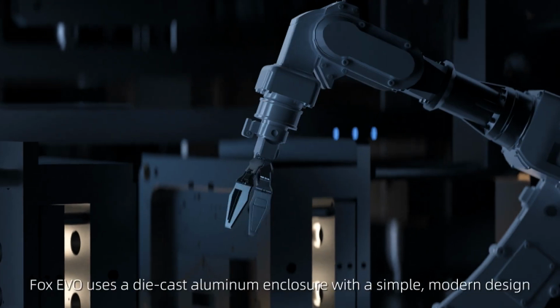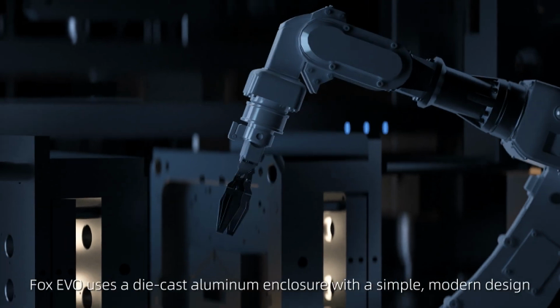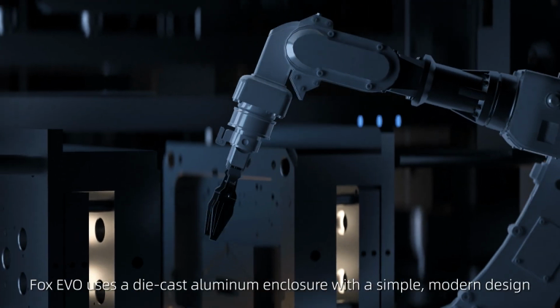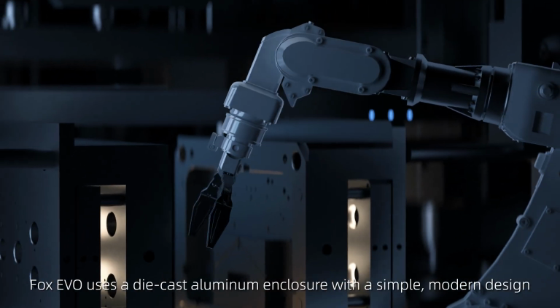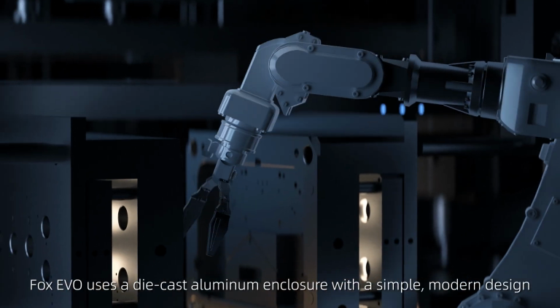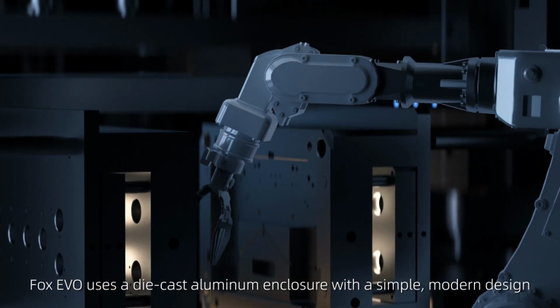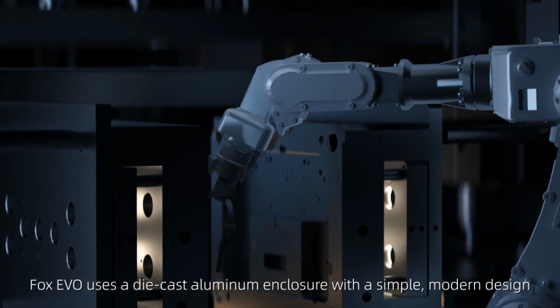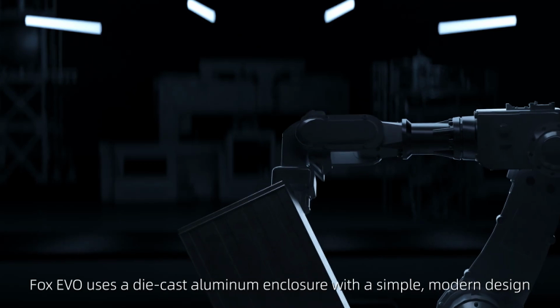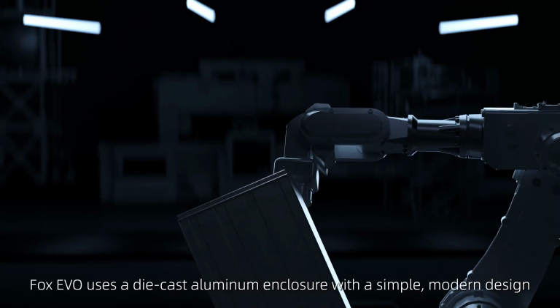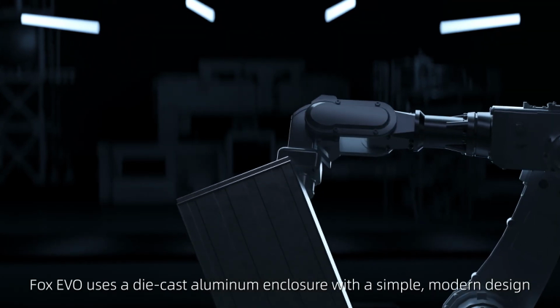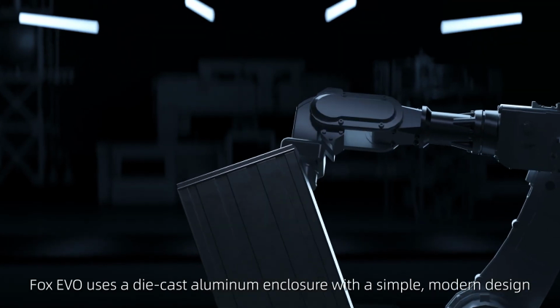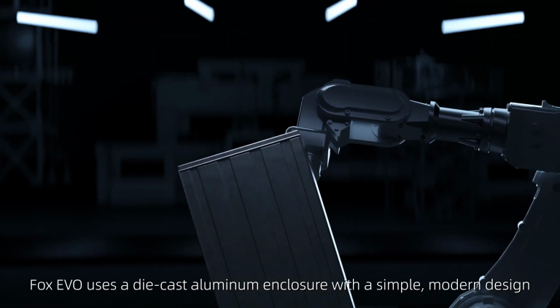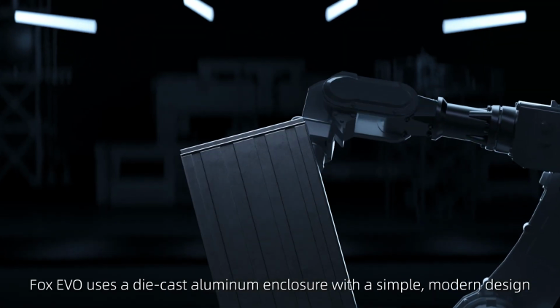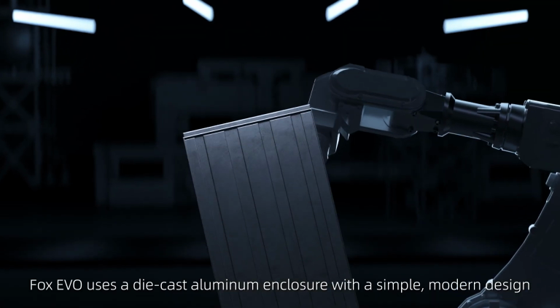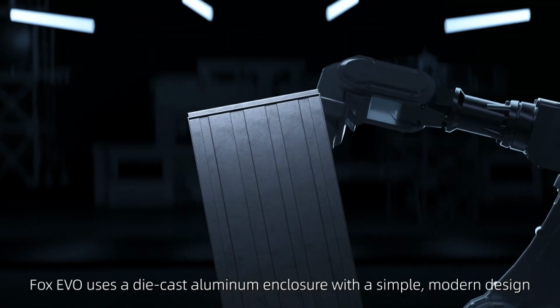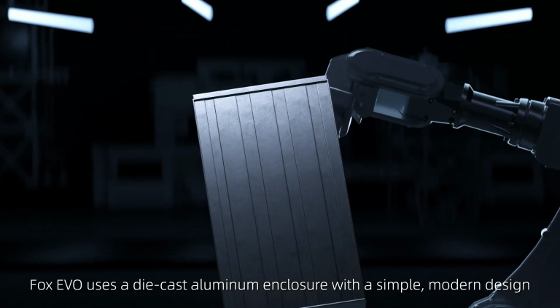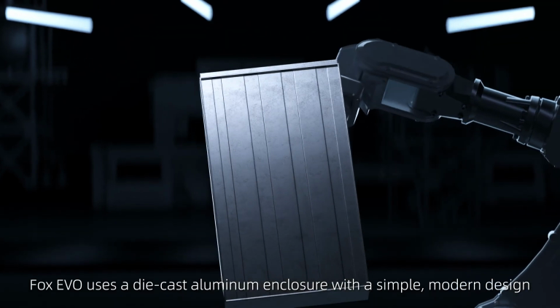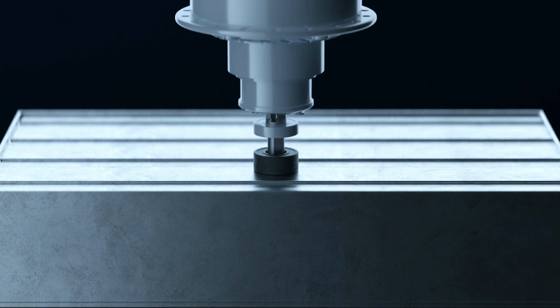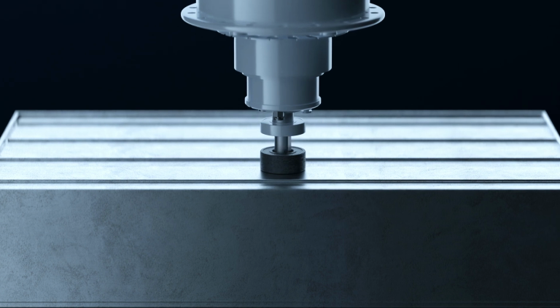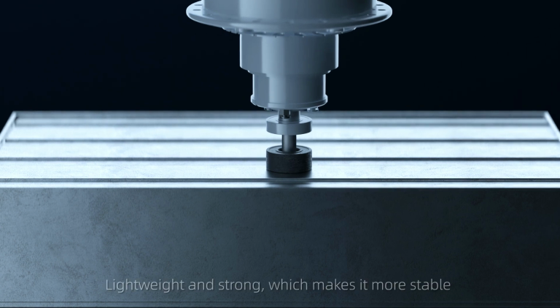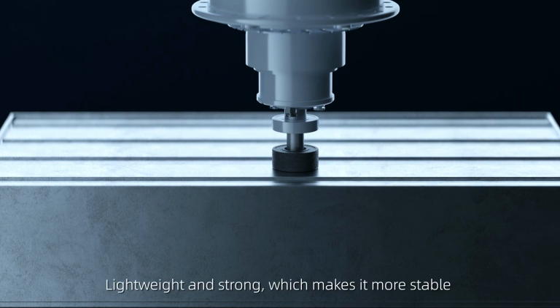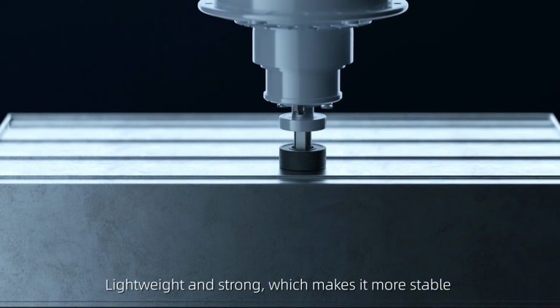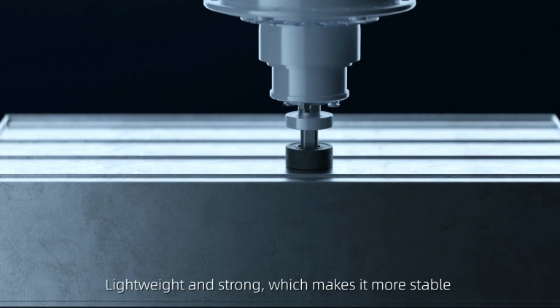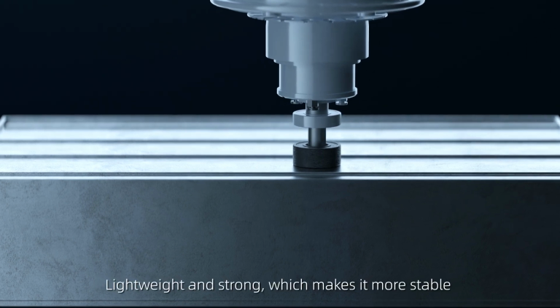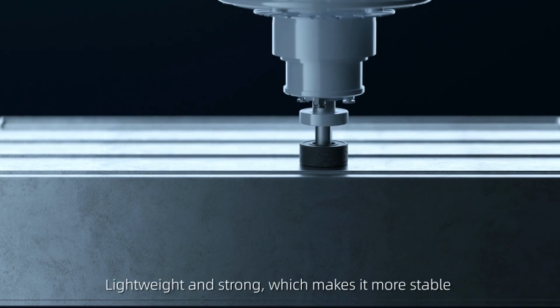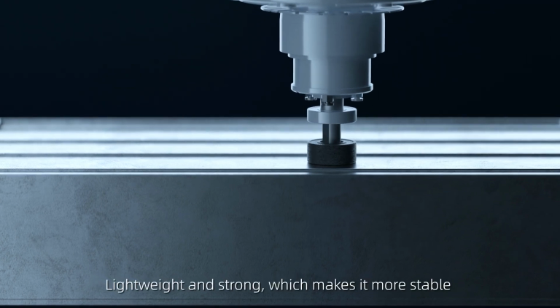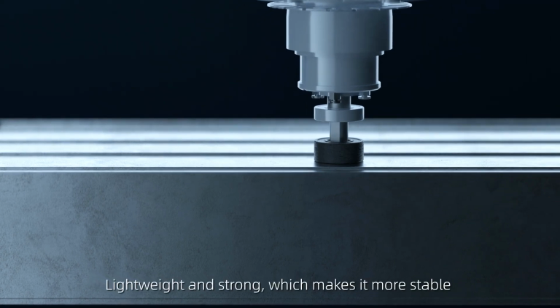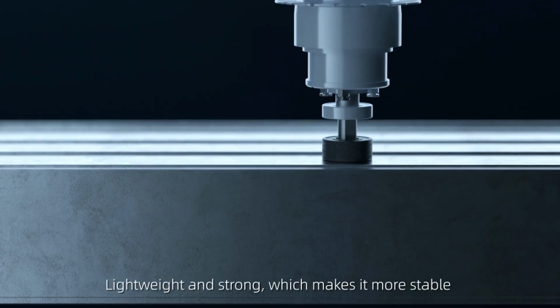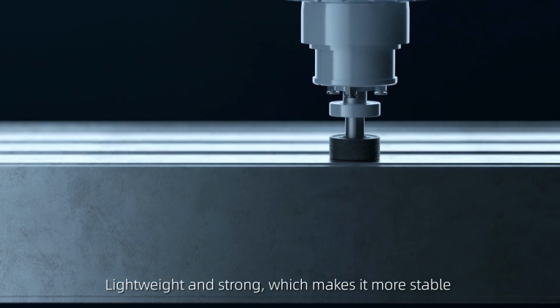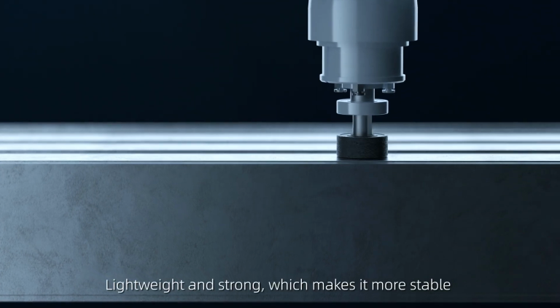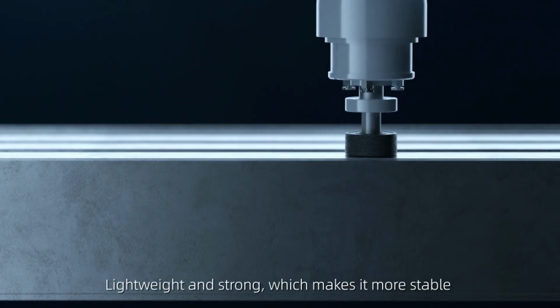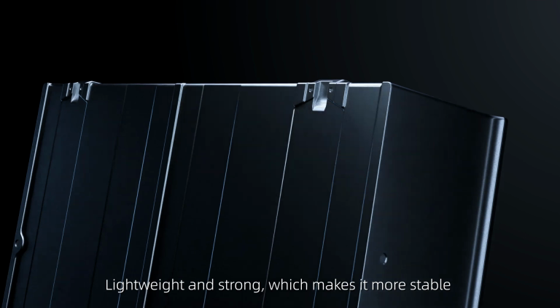Fox Evo uses a die-cast aluminum enclosure with a simple modern design — lightweight and strong, which makes it more stable.